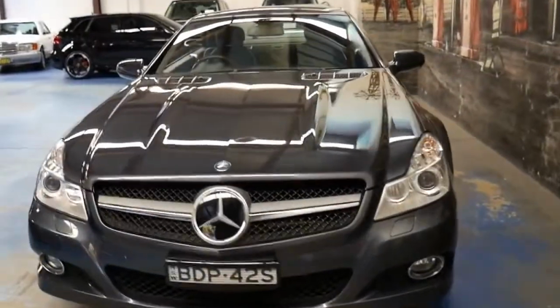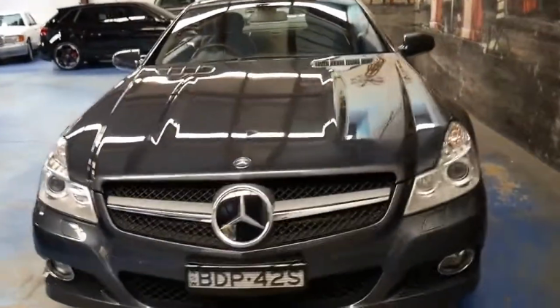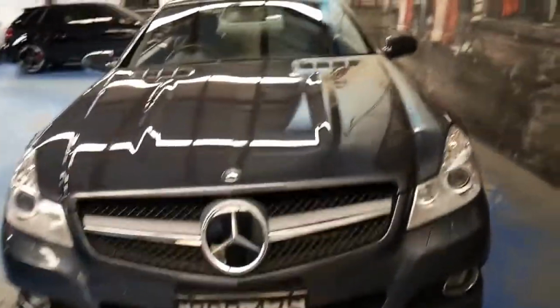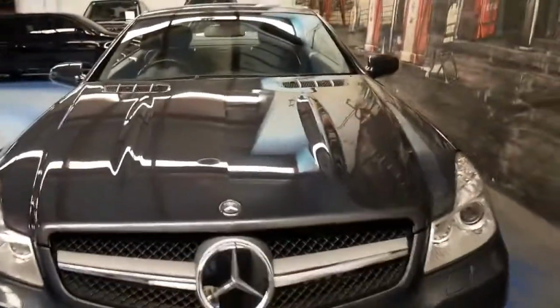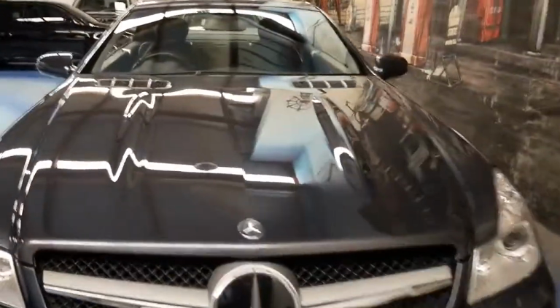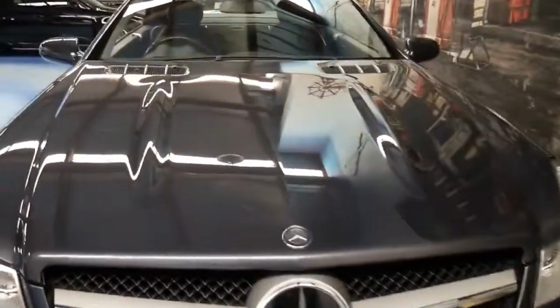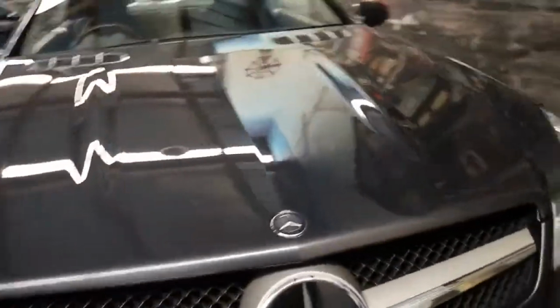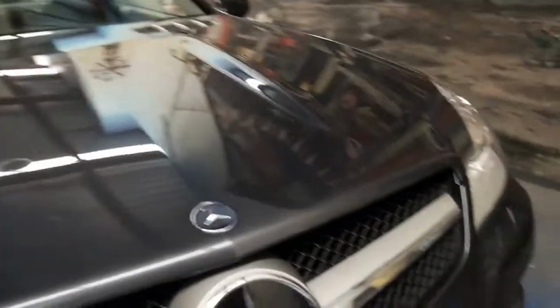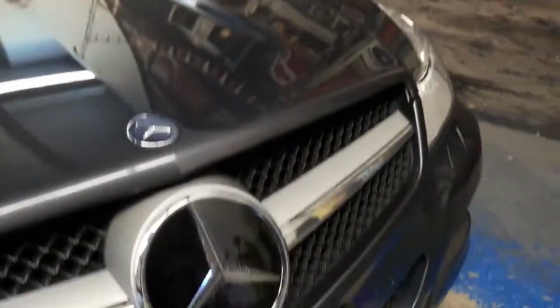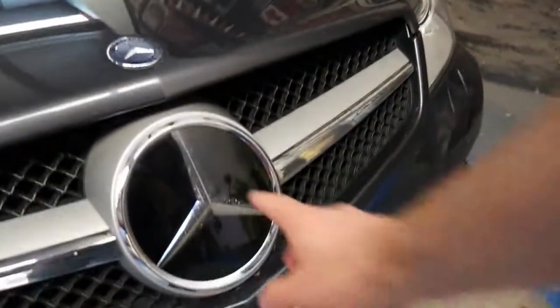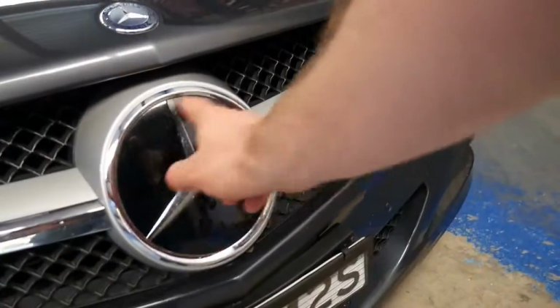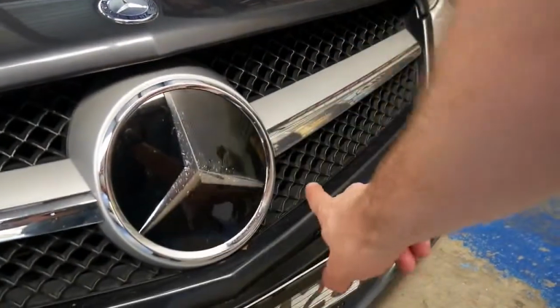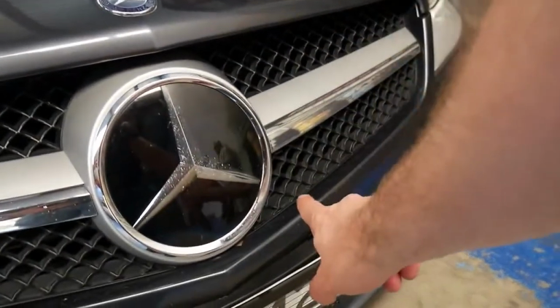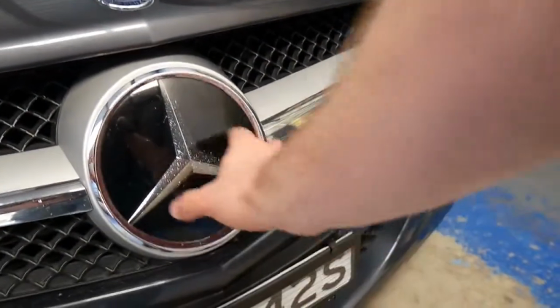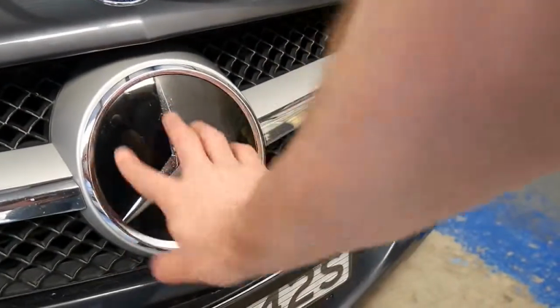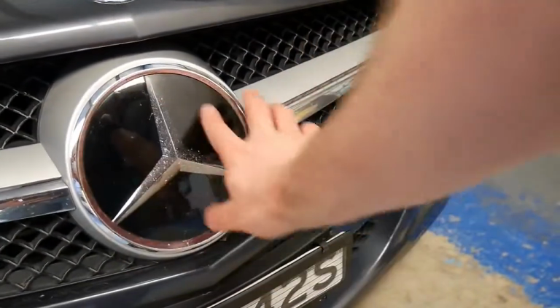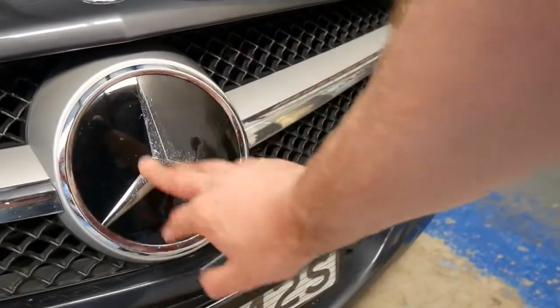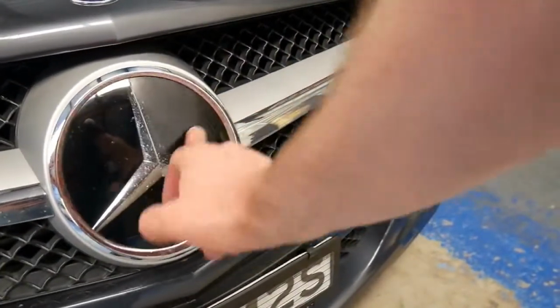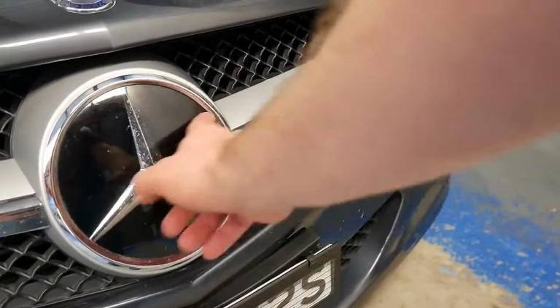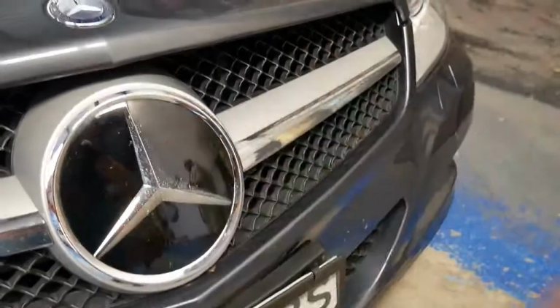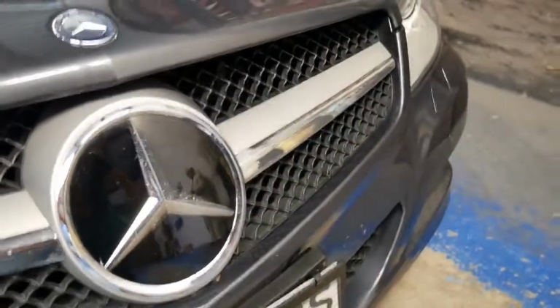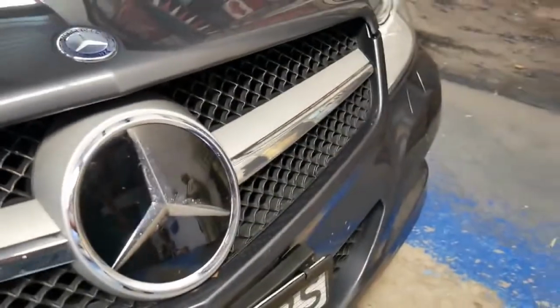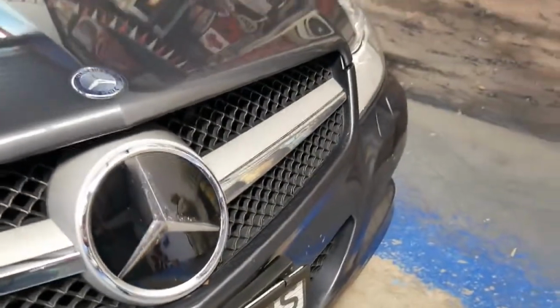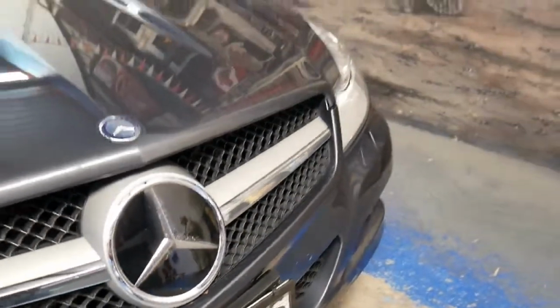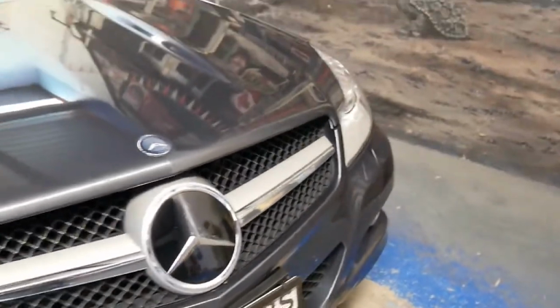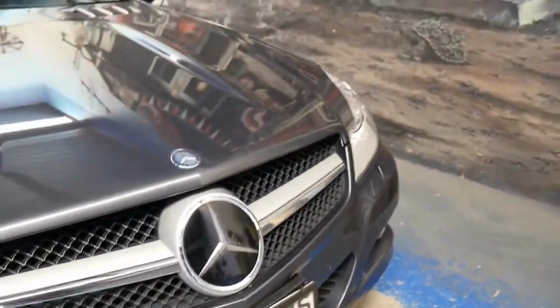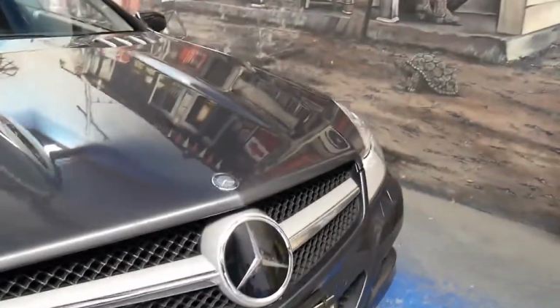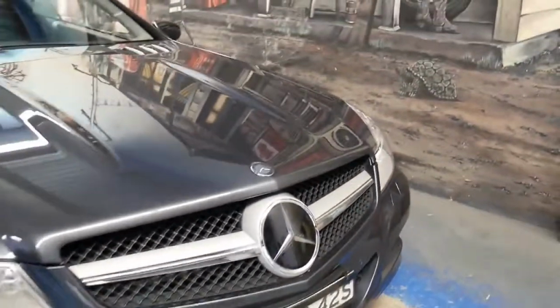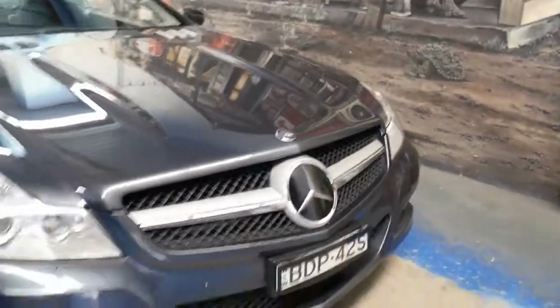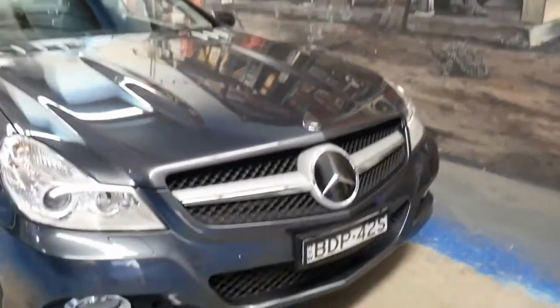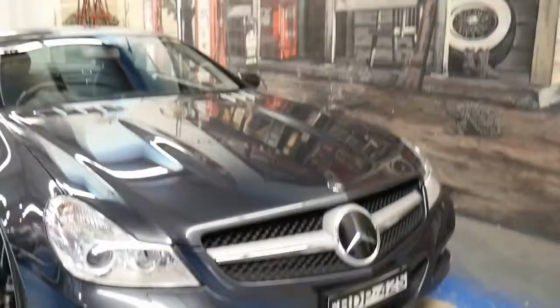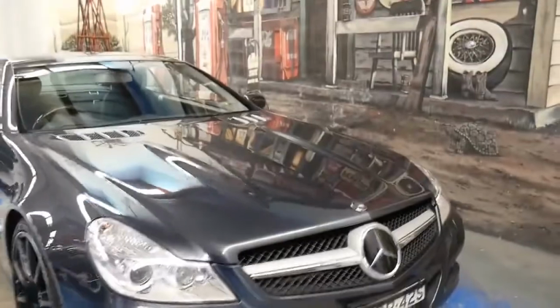You can tell from looking at the outside of the car whether it has the disc and screws control because the Mercedes-Benz badge looks like this — see how it's a glass or plastic finish? That's because behind it is the sensor, which is quite clever.